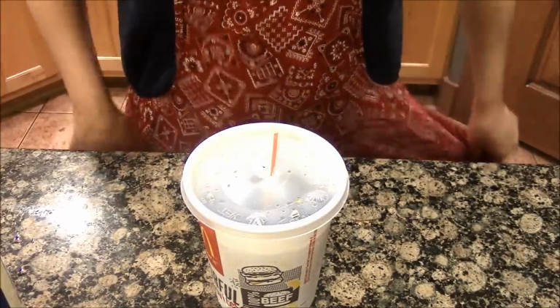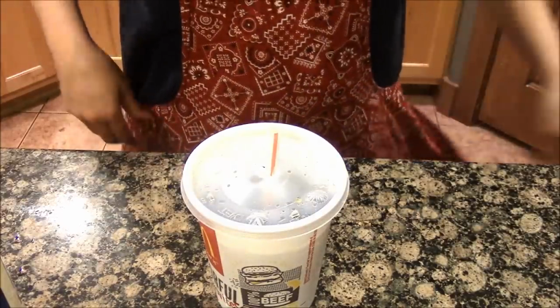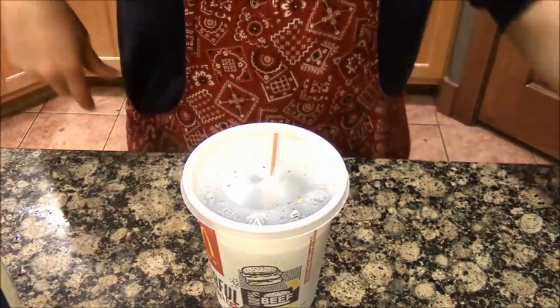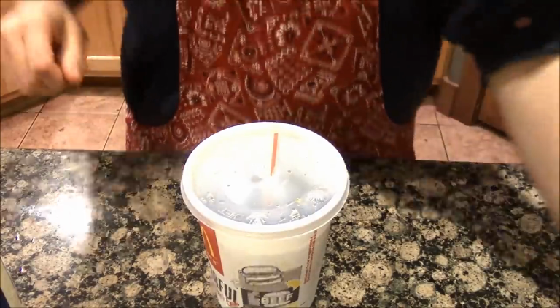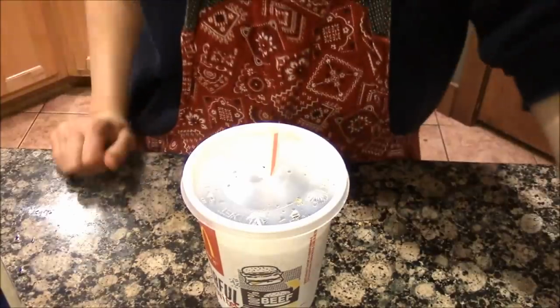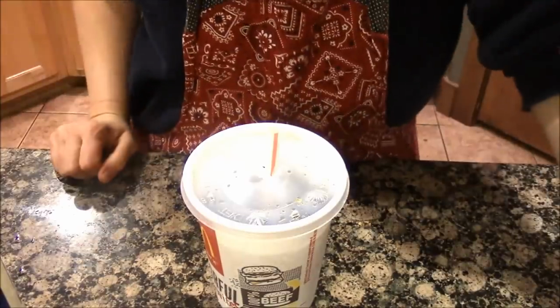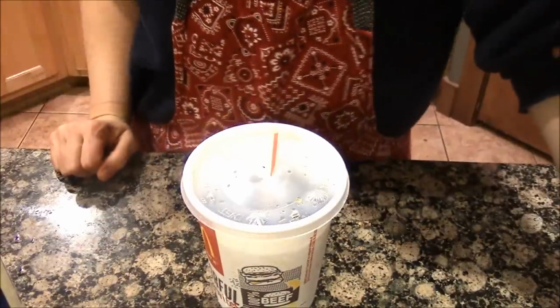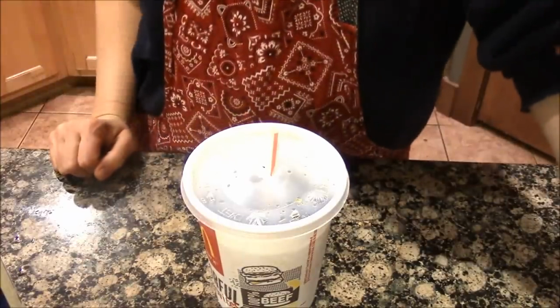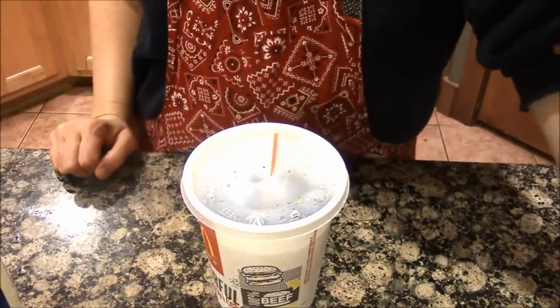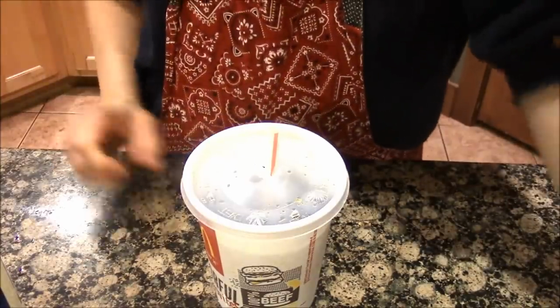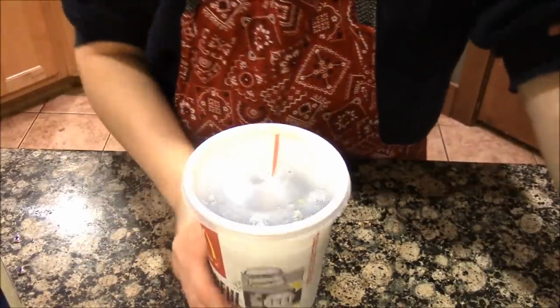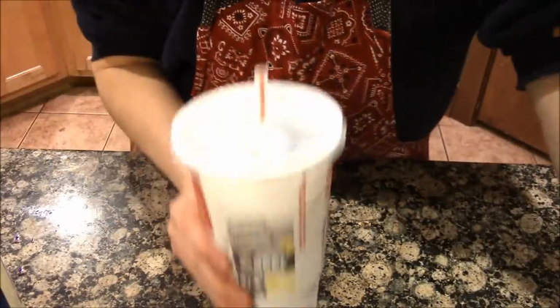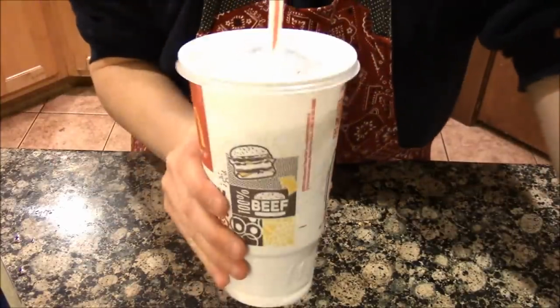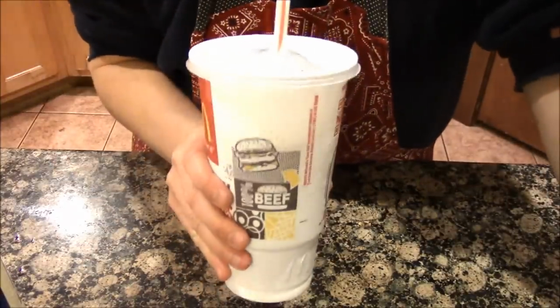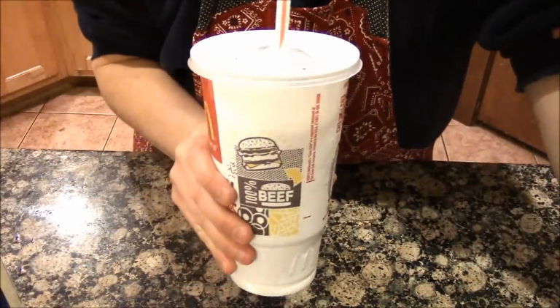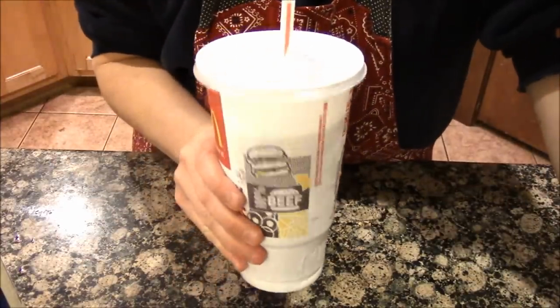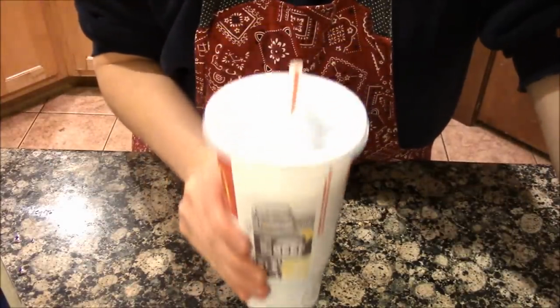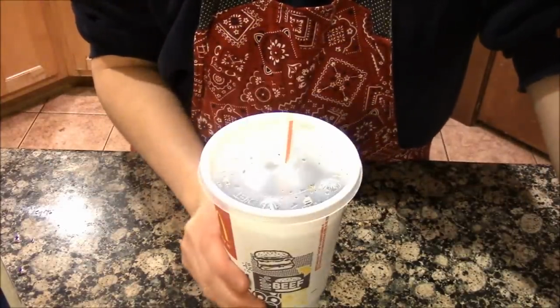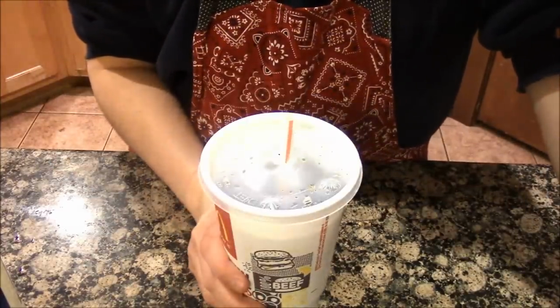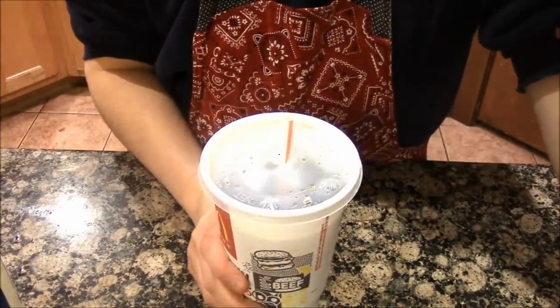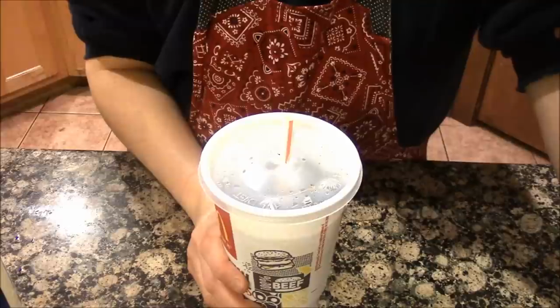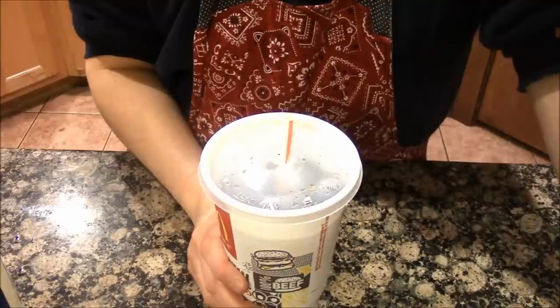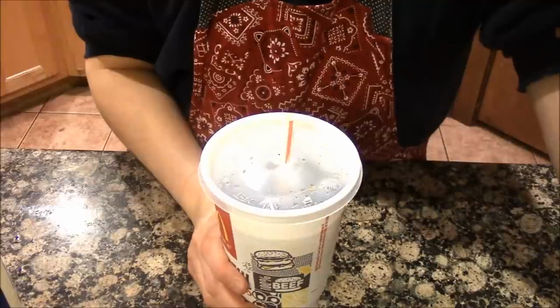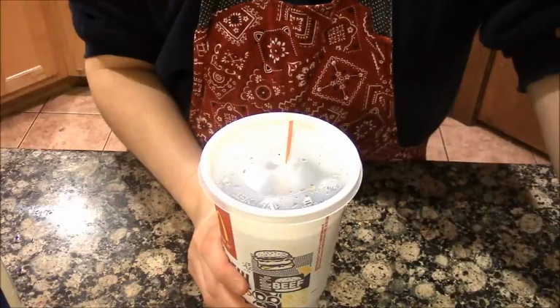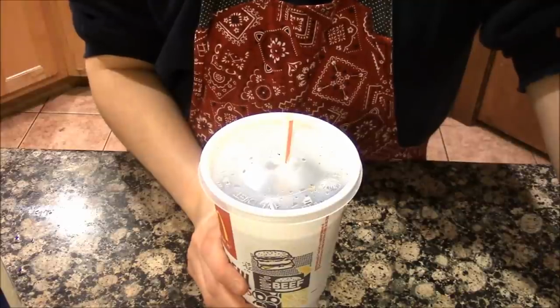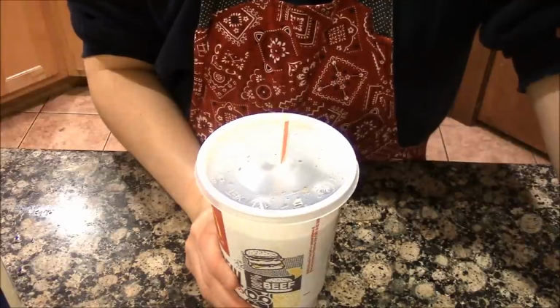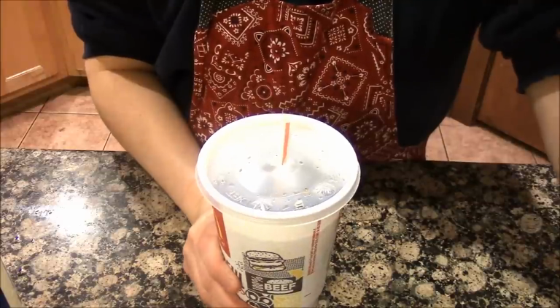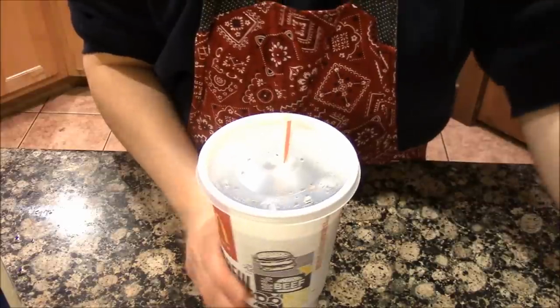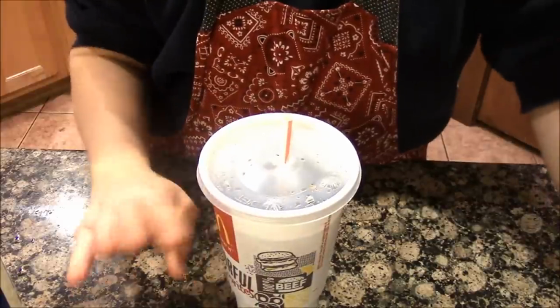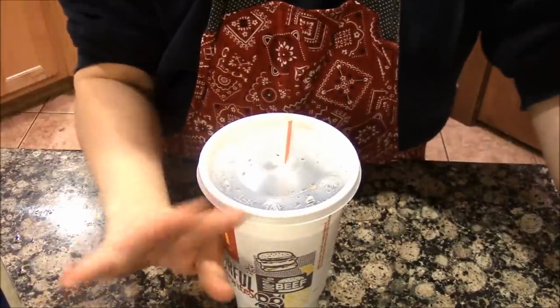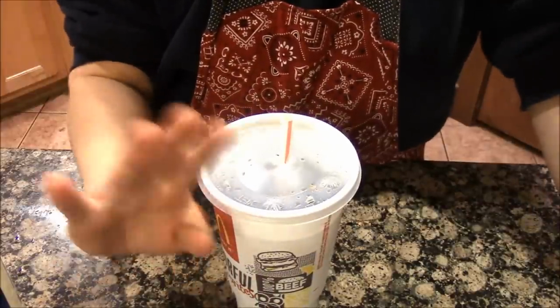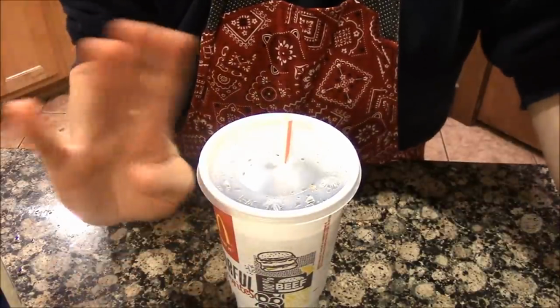I'll take your word for it. Yep, there's a dirty Coke. I'm going to go sit on the couch and veg out for the night. Hope you guys are doing good. Bye!